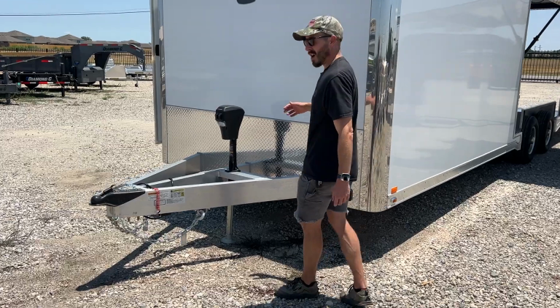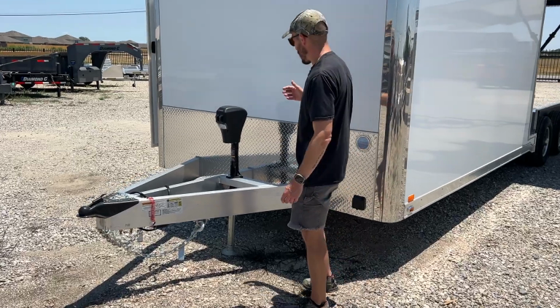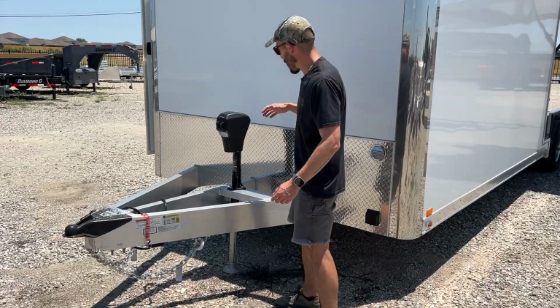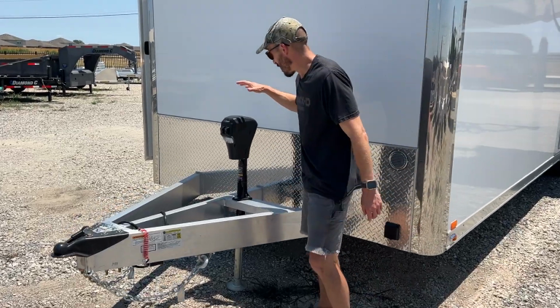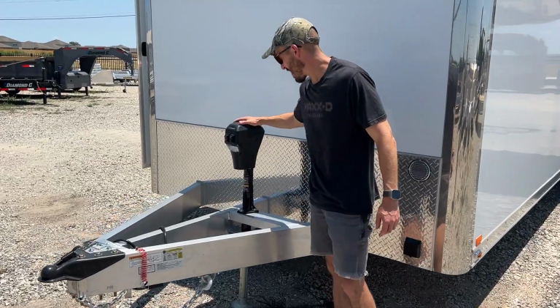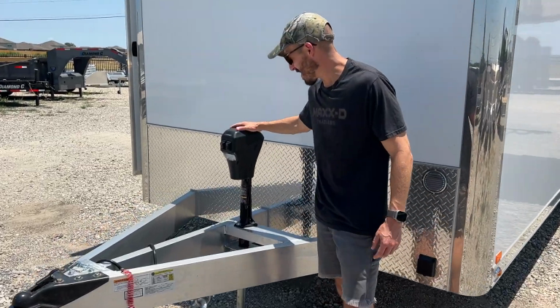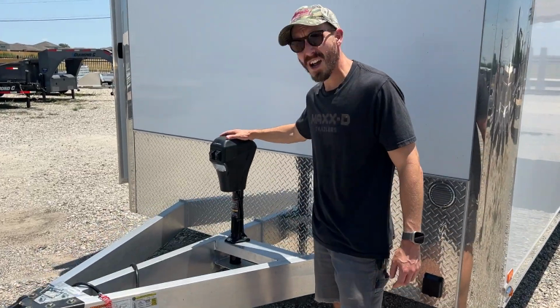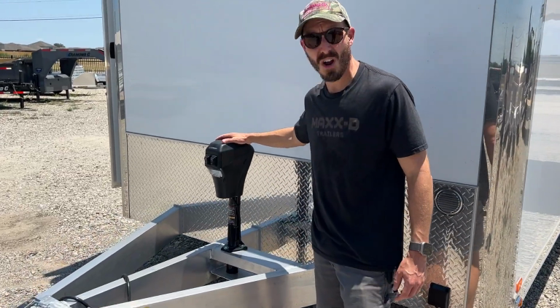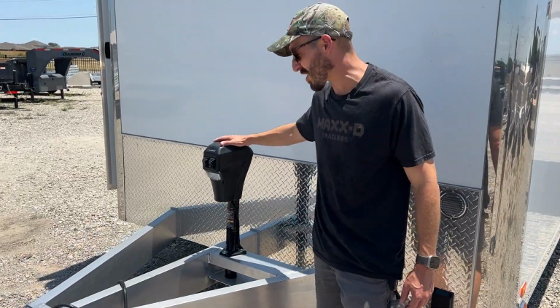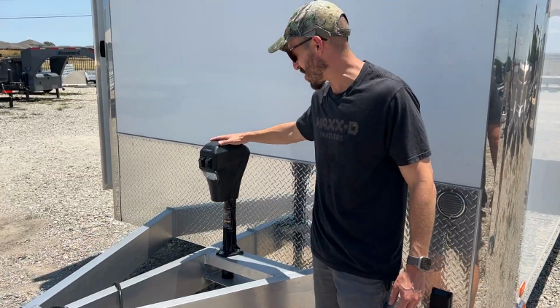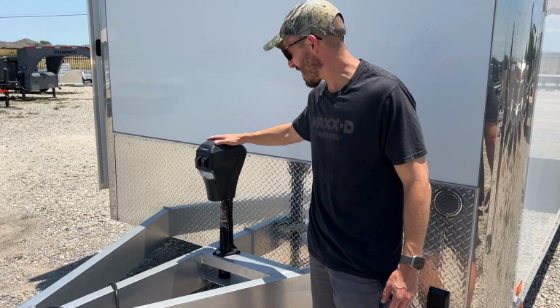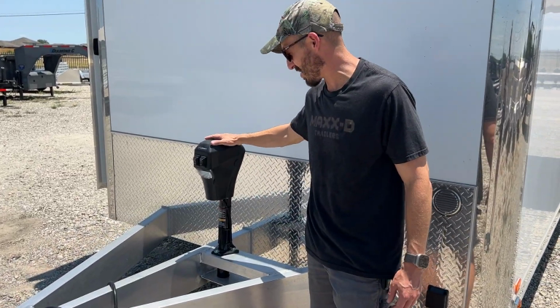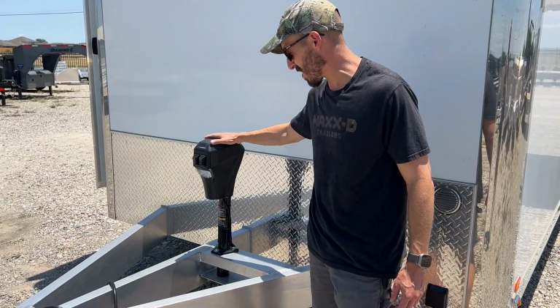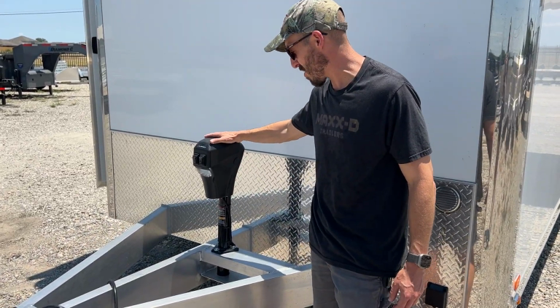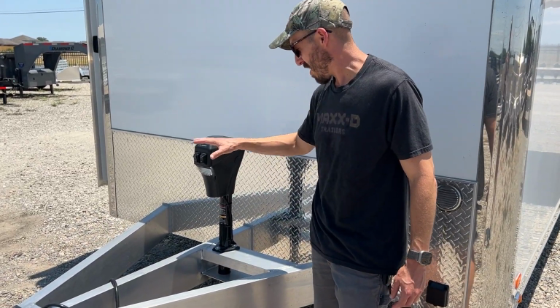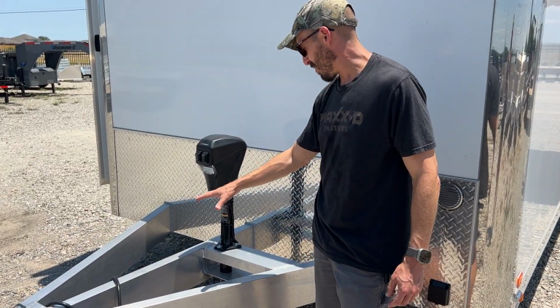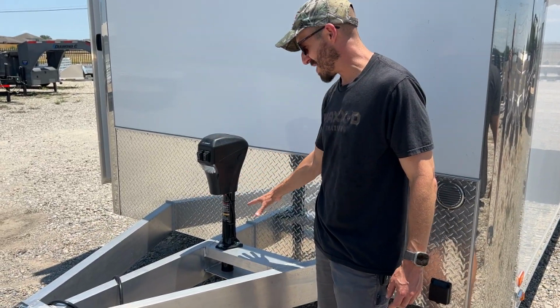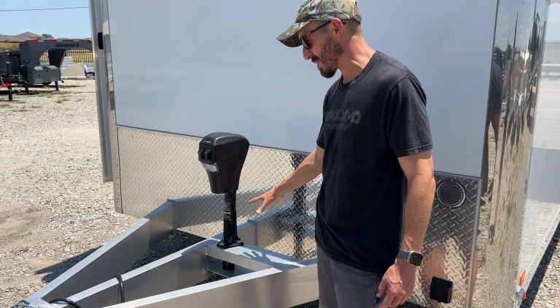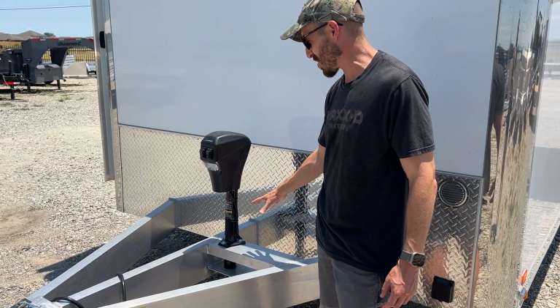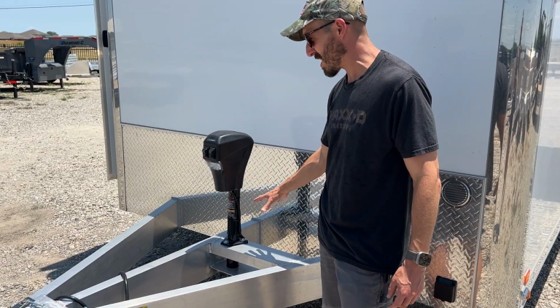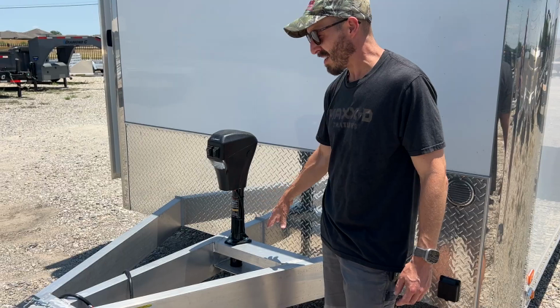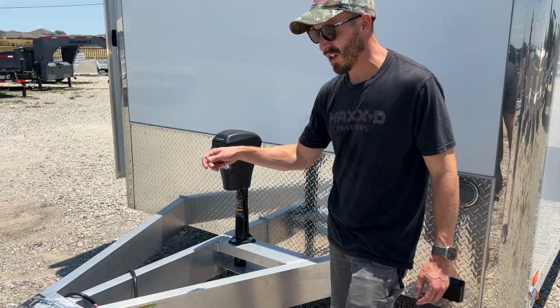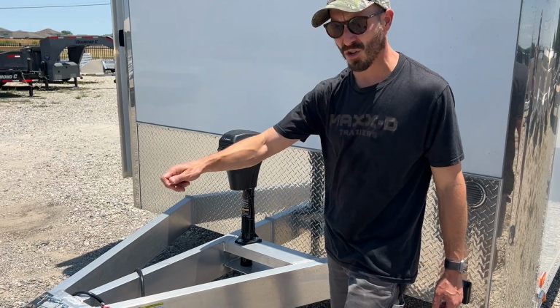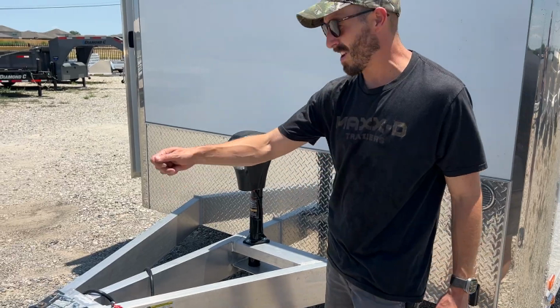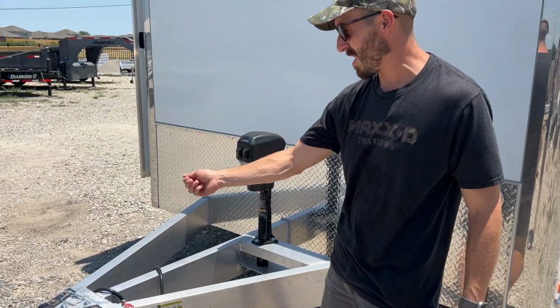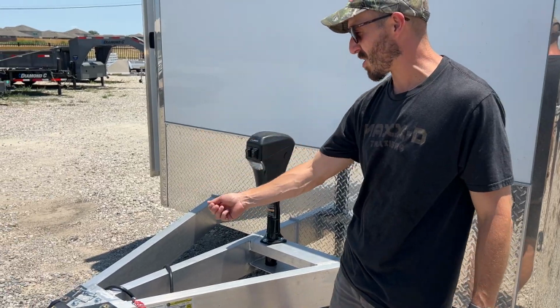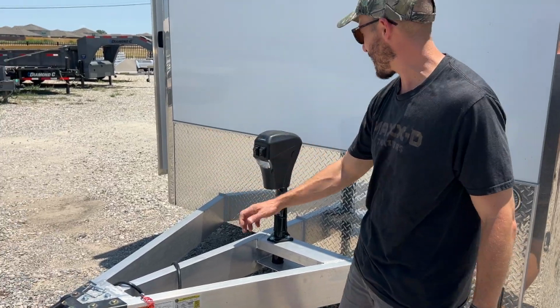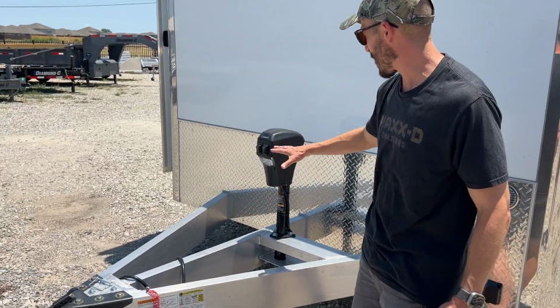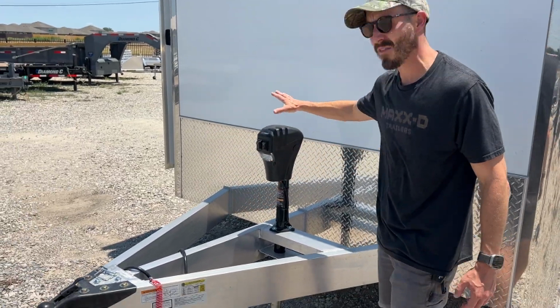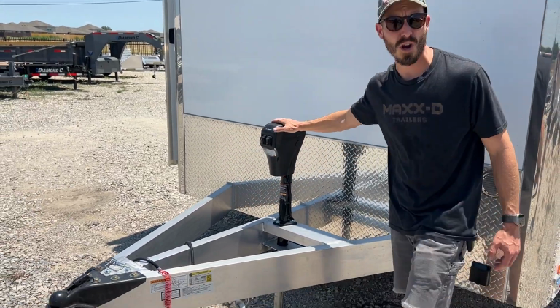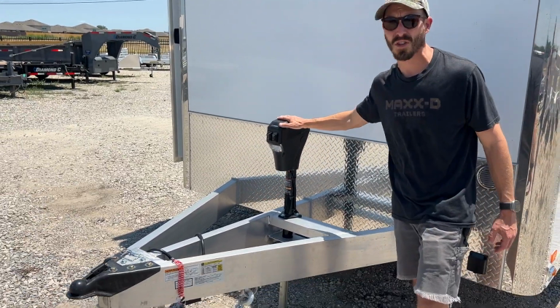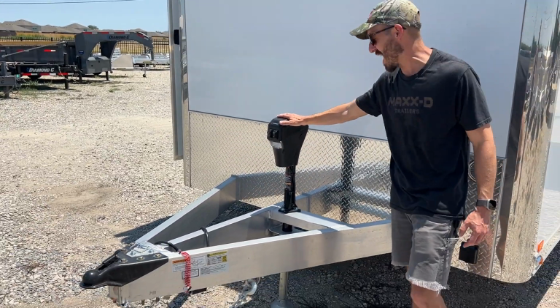Up front we've added the hydro electric jack to the tongue here with the recessed positioning that allows you to lay your tailgate down without having to worry about the jack.